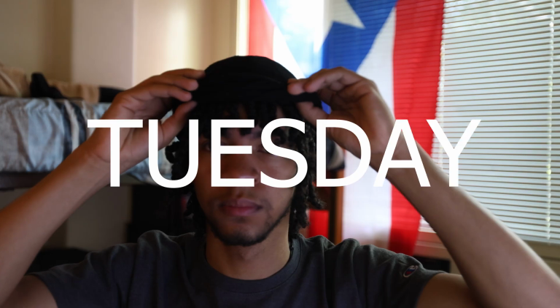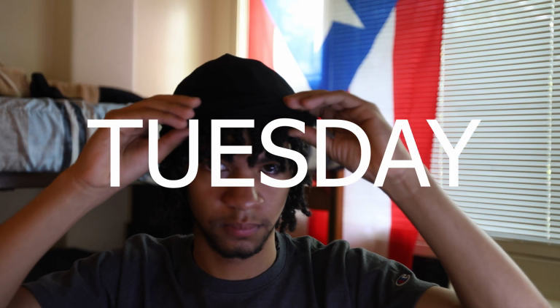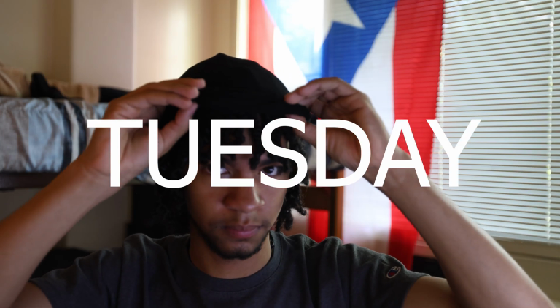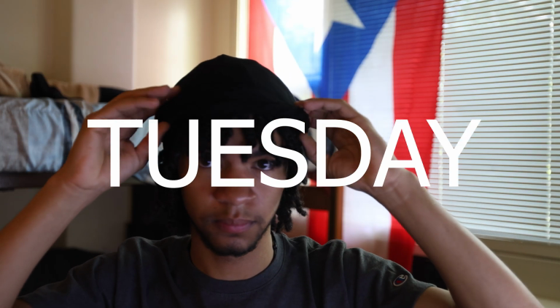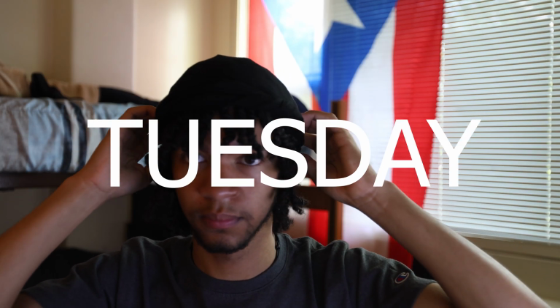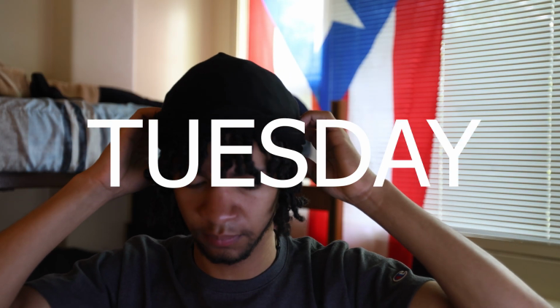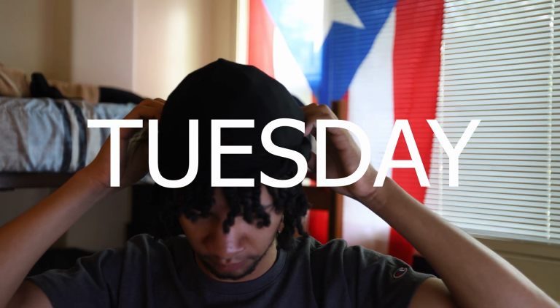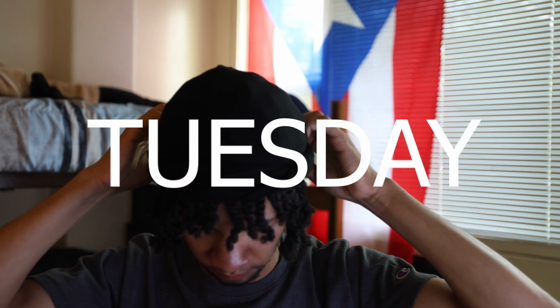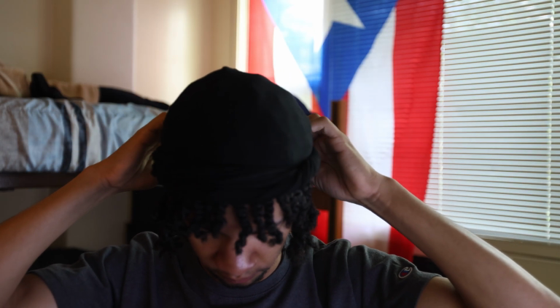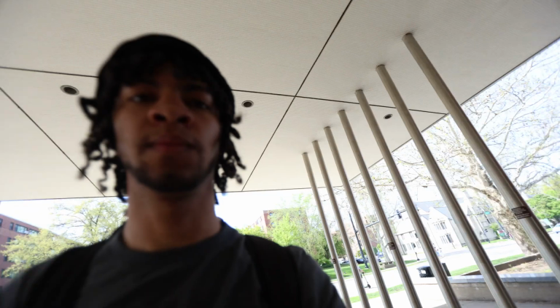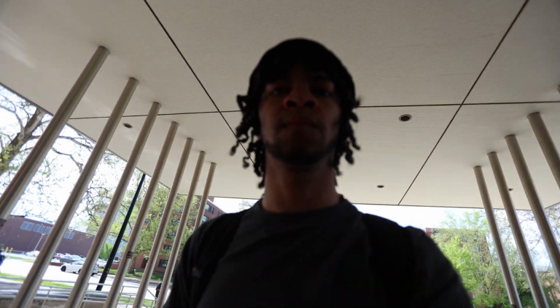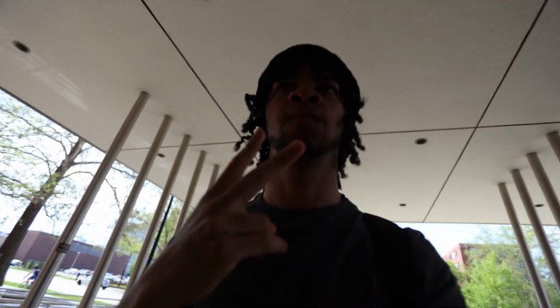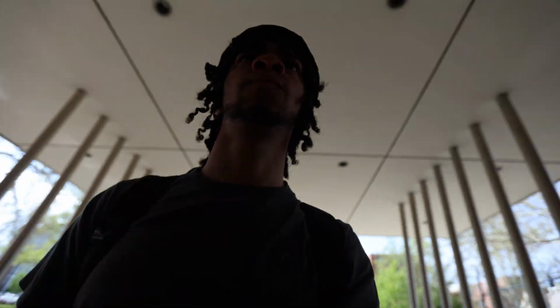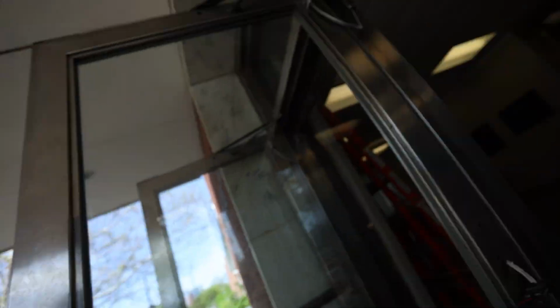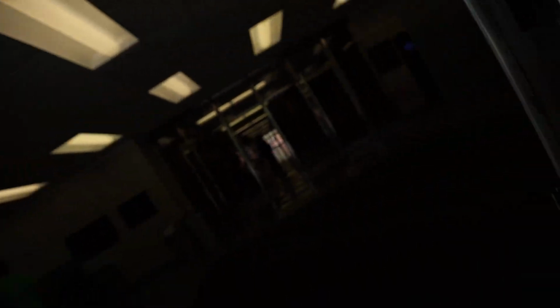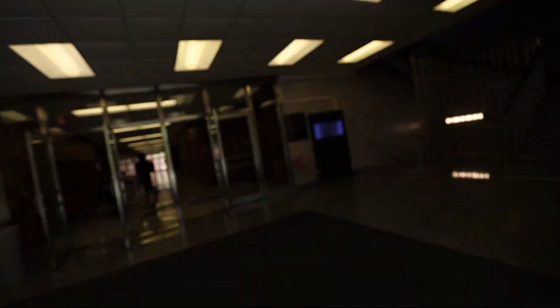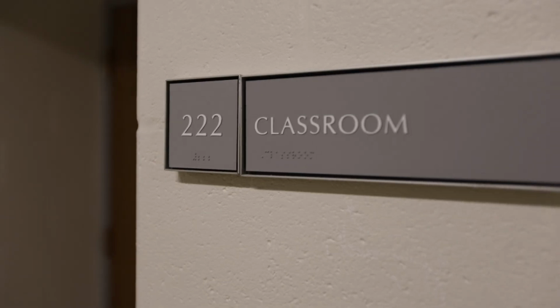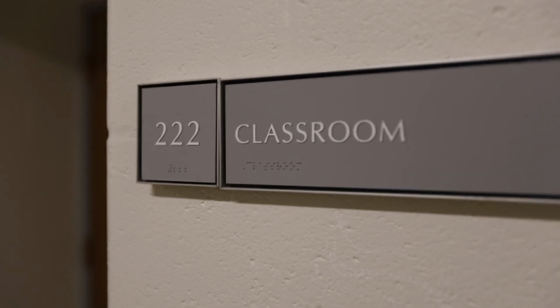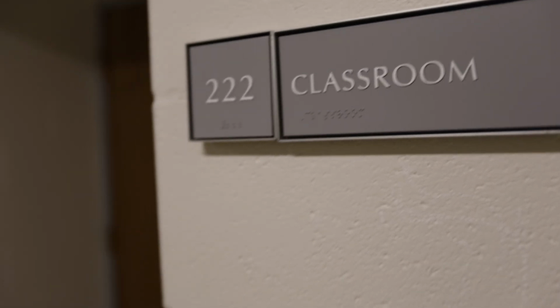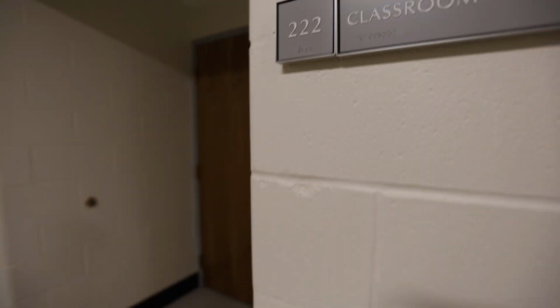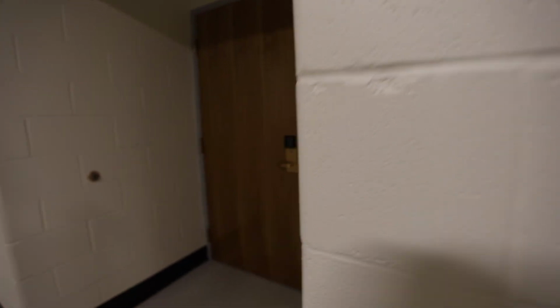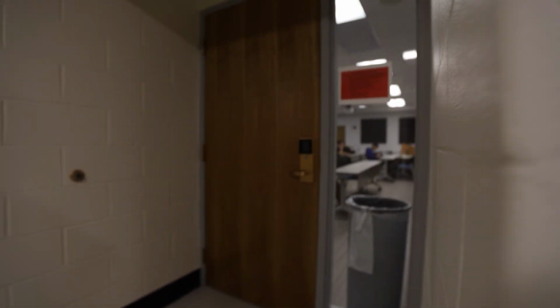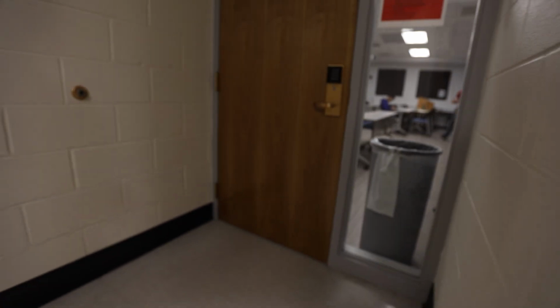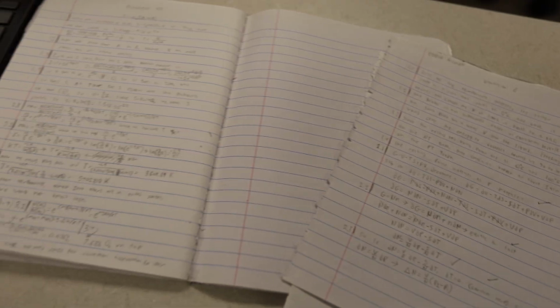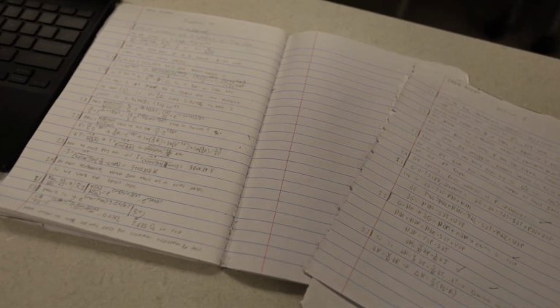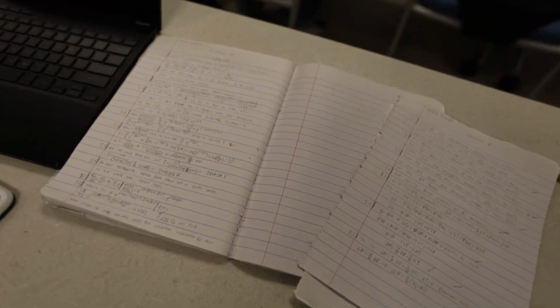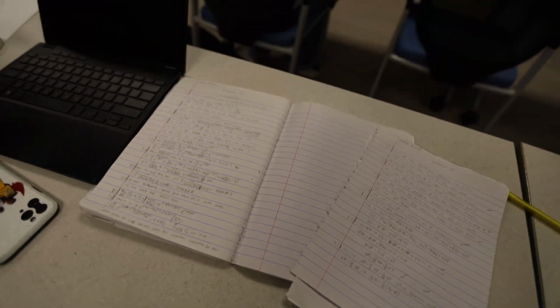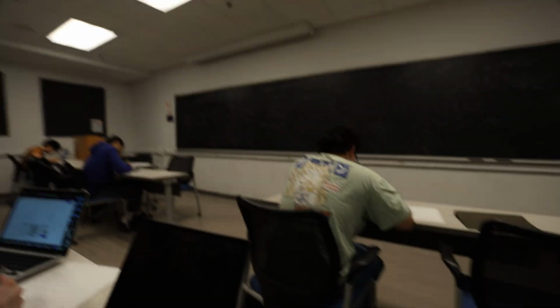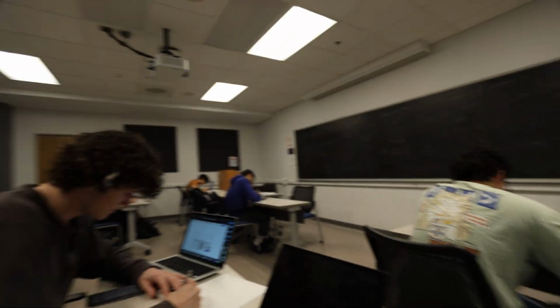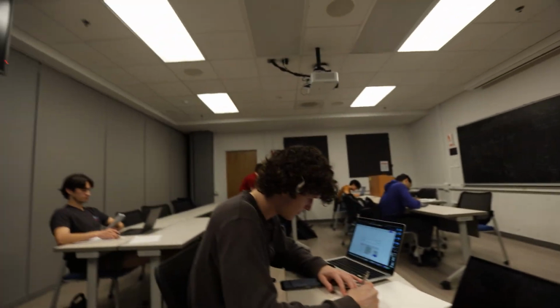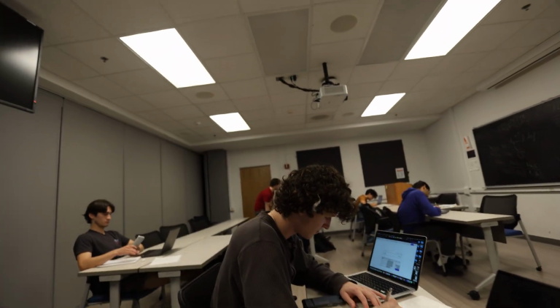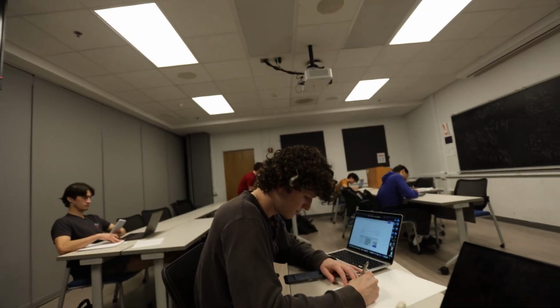Tuesday is a day that always has a slow start and I started back off at the physics building. This time it's for the discussion section where we pretty much had forever to do a really hard worksheet.